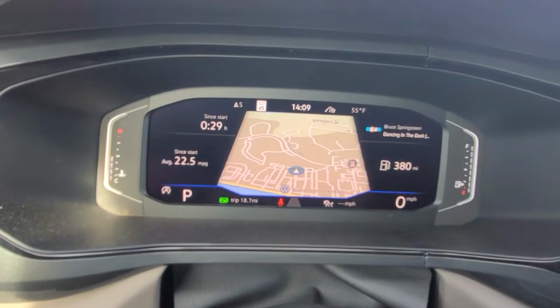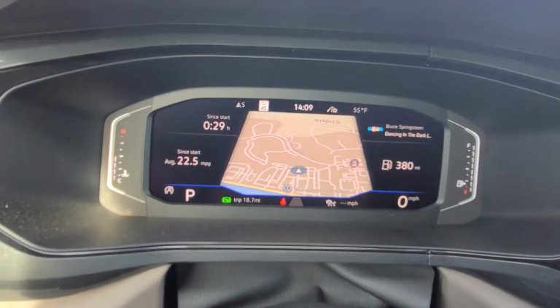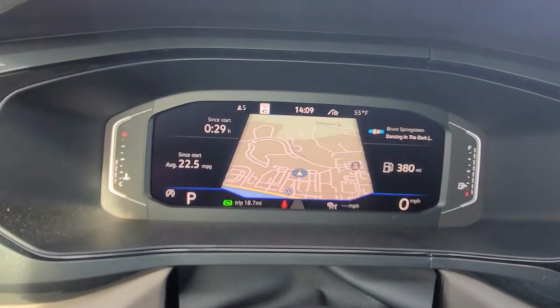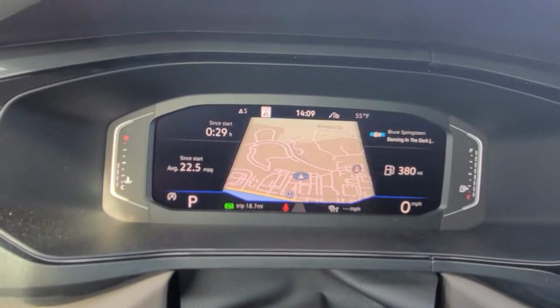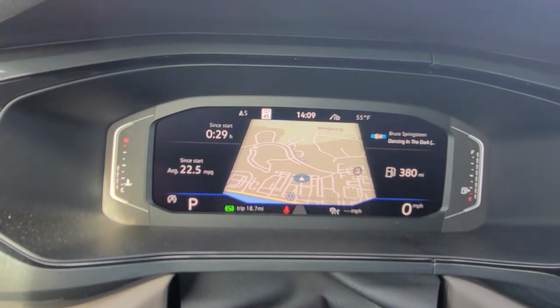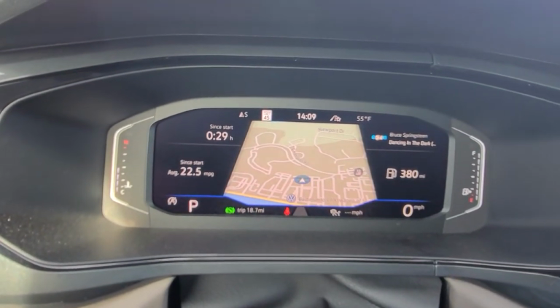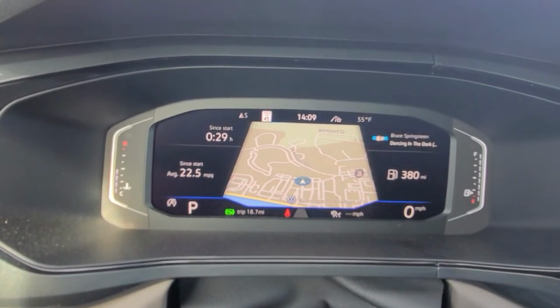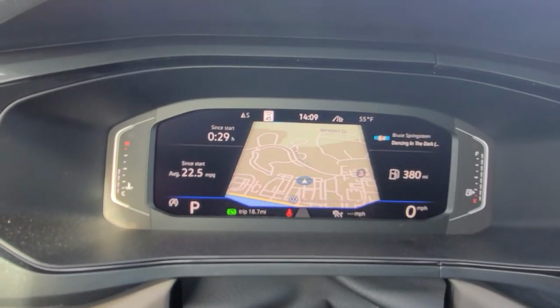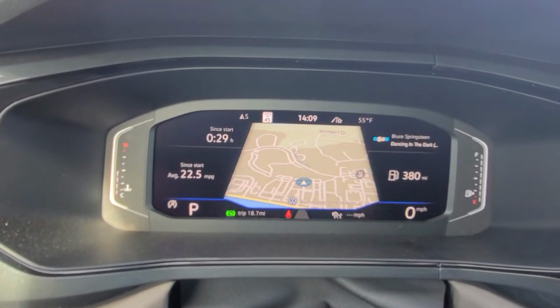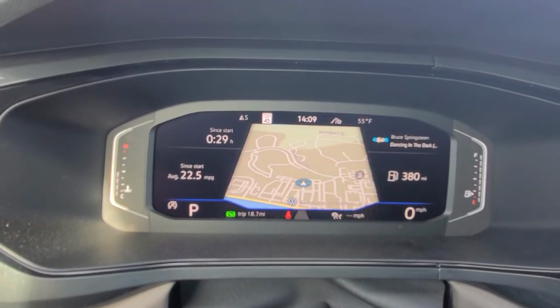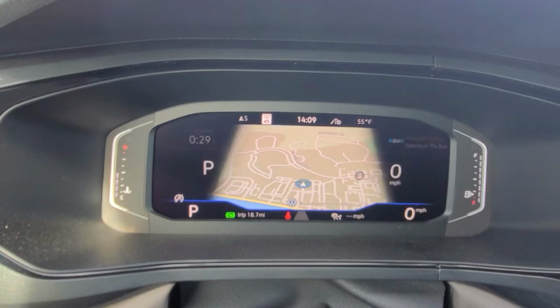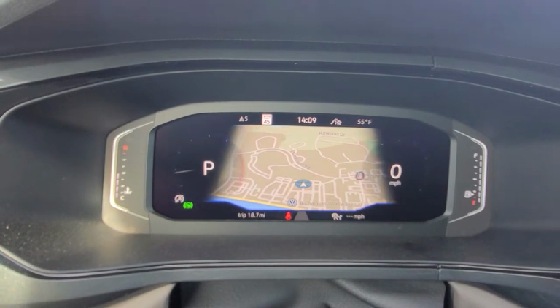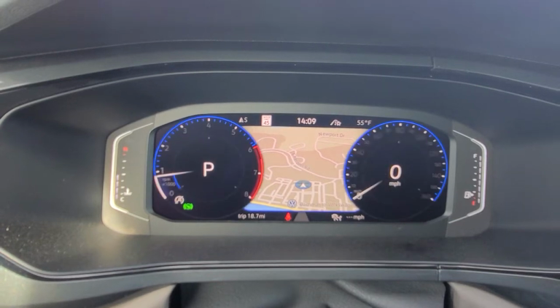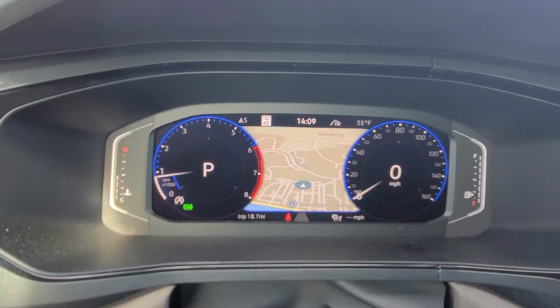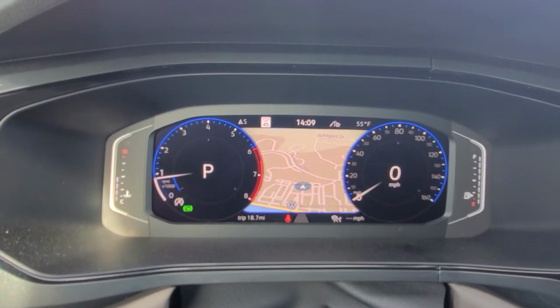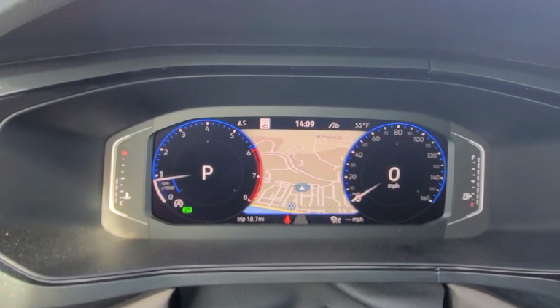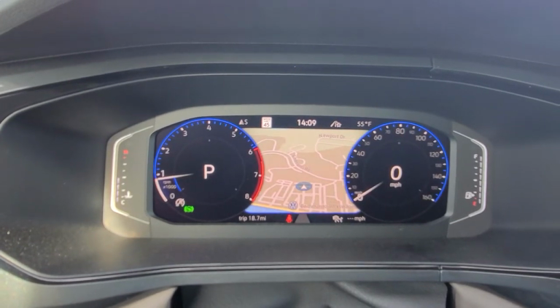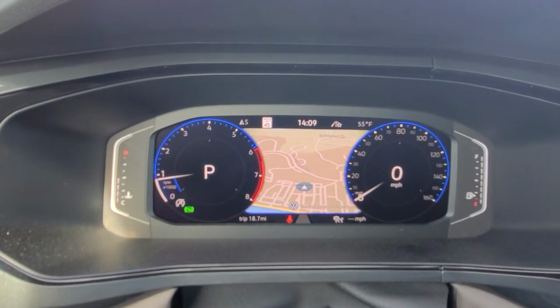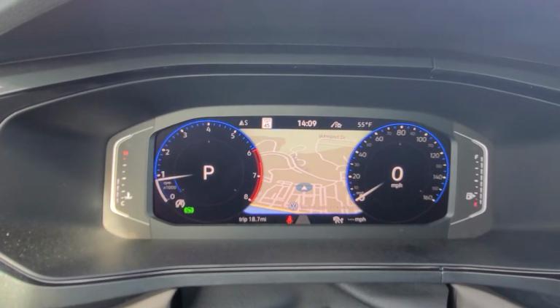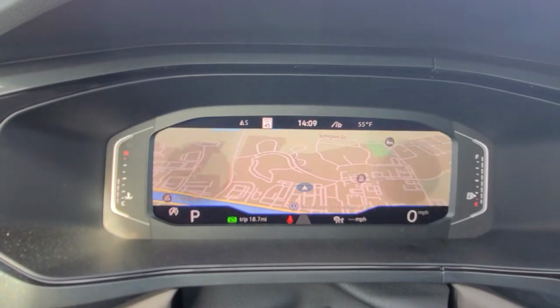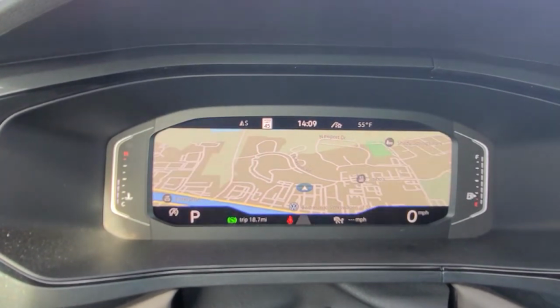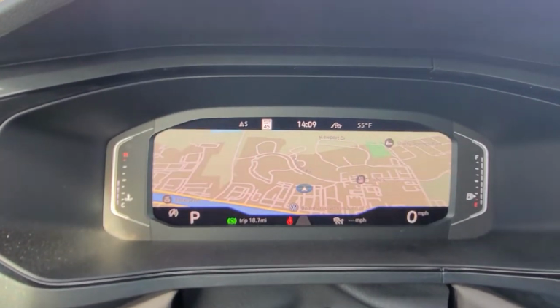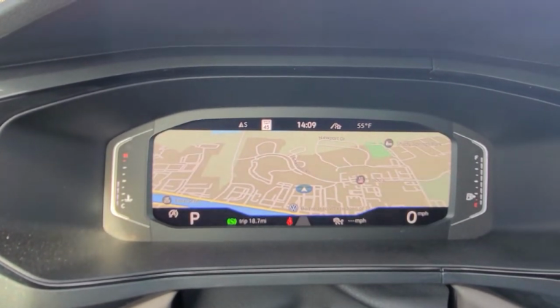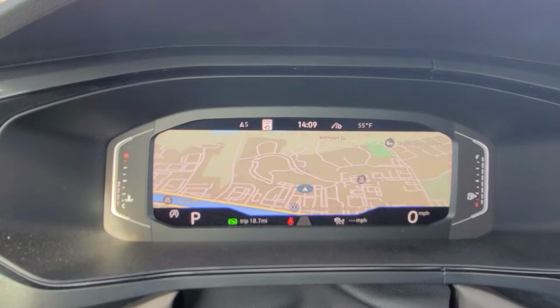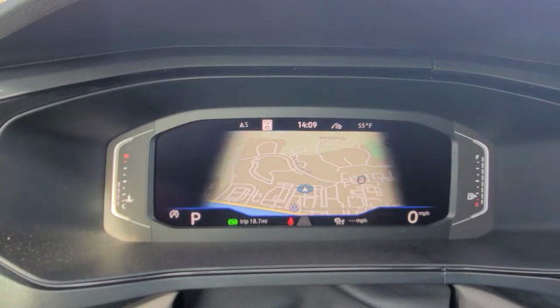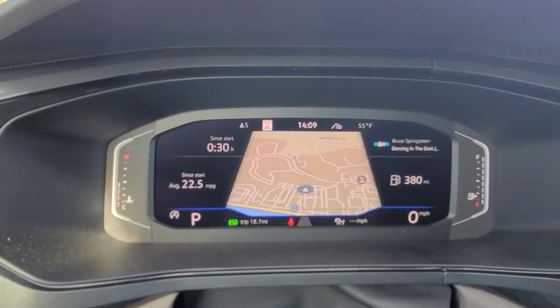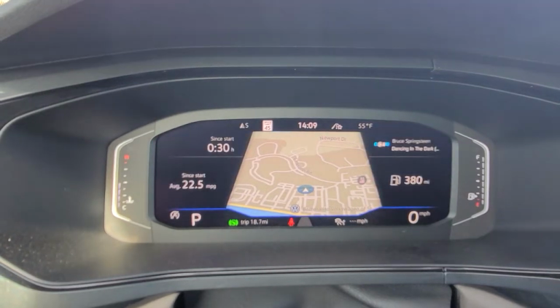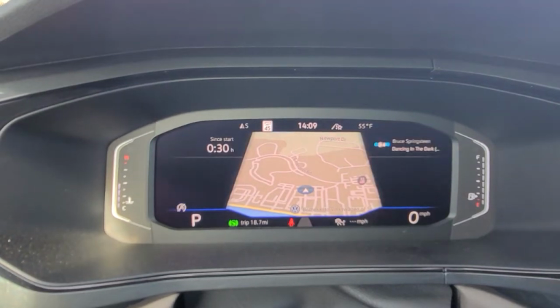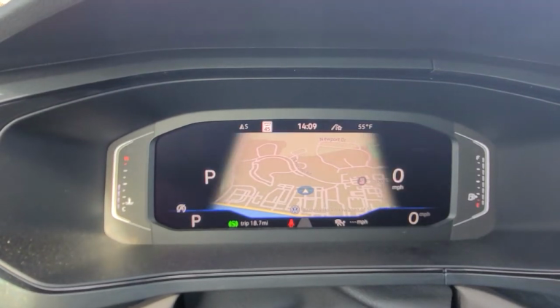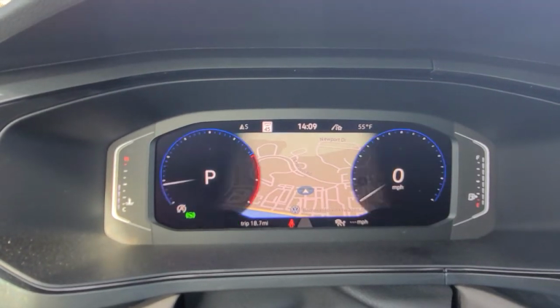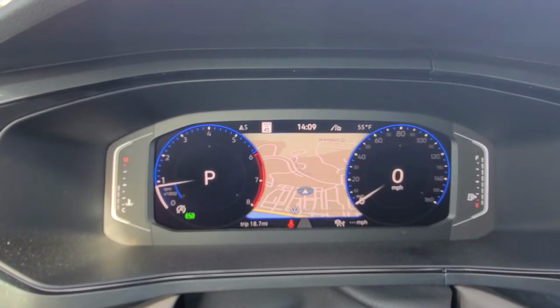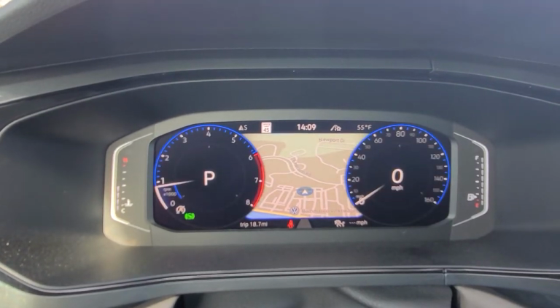It's a warm day today, supposed to hit 60, but we're supposed to get snow again by the middle or end of the week. There's your widescreen, there's your crop screen, and of course there's your dial screen.